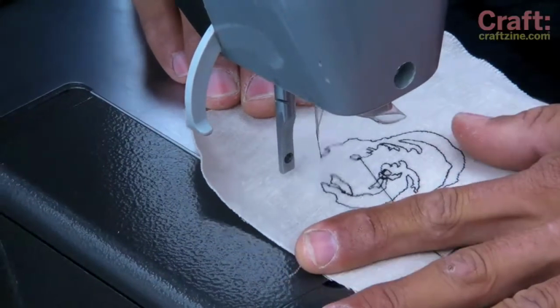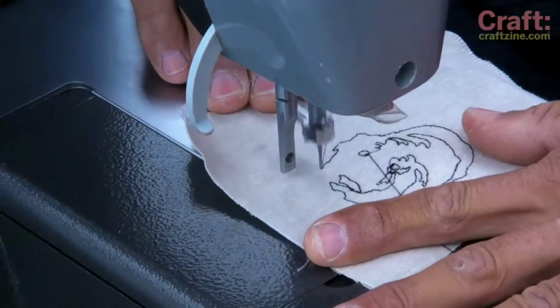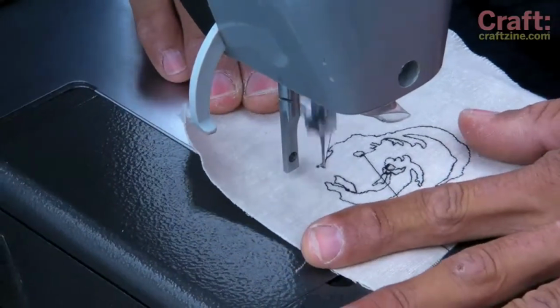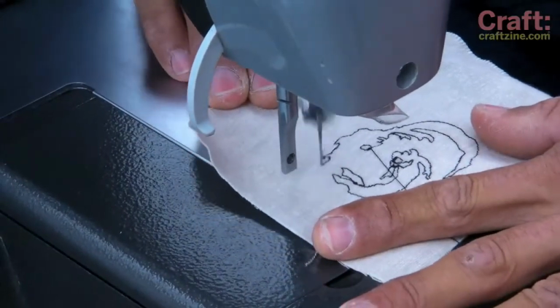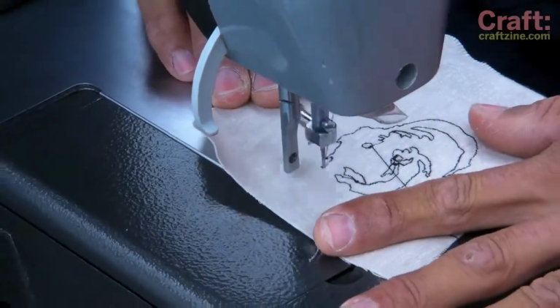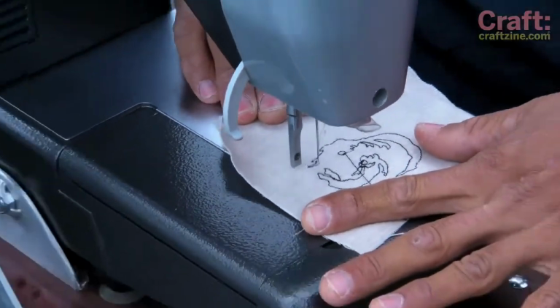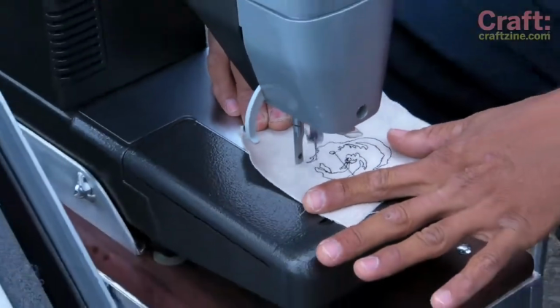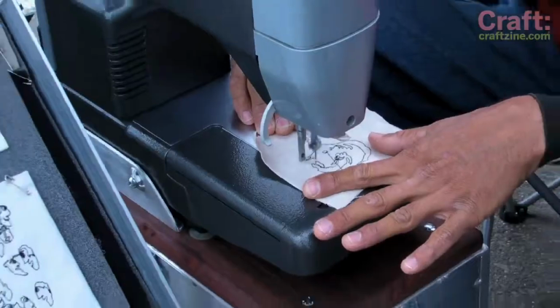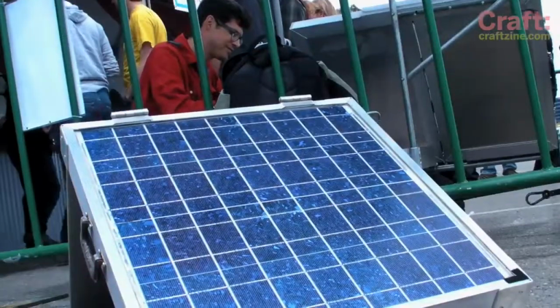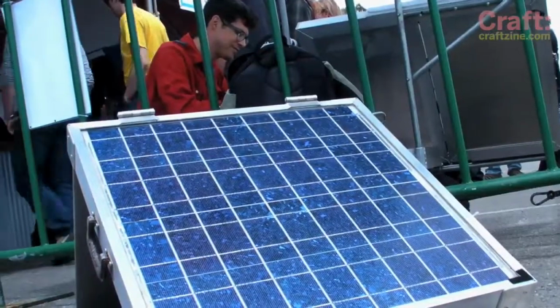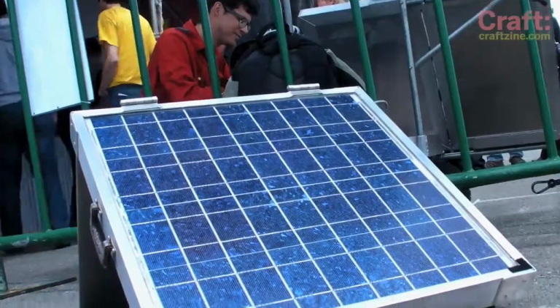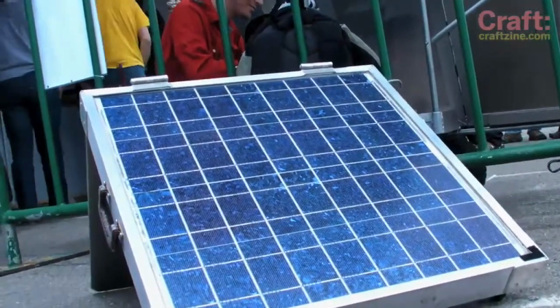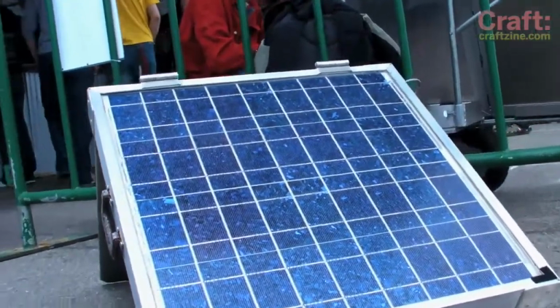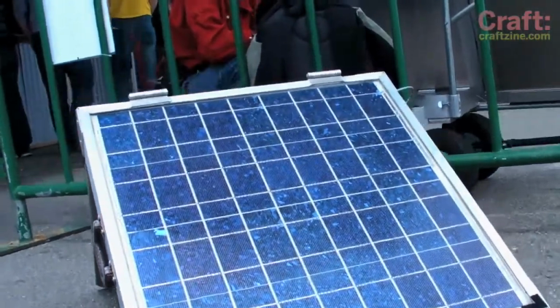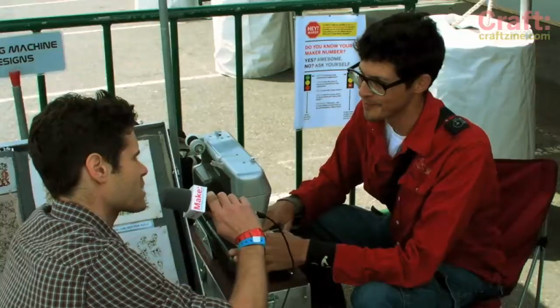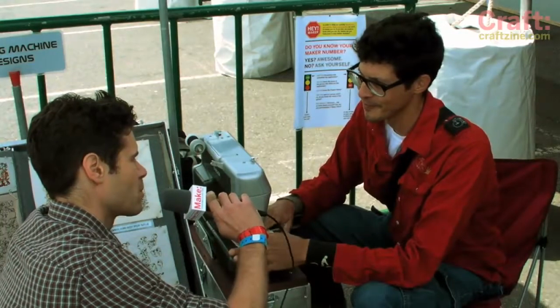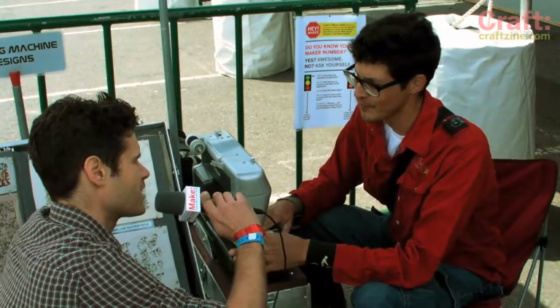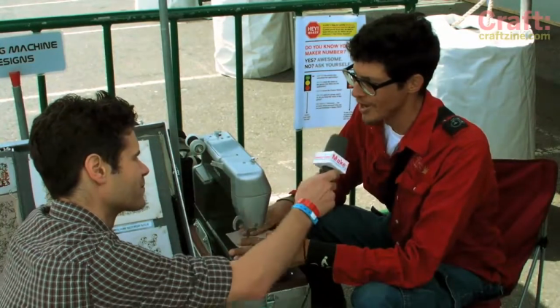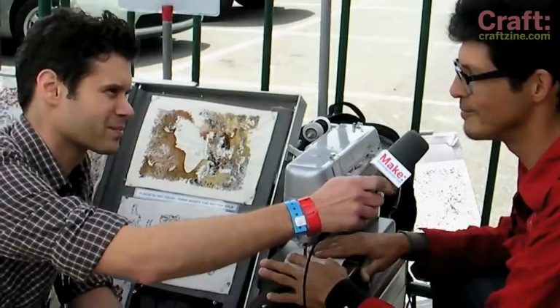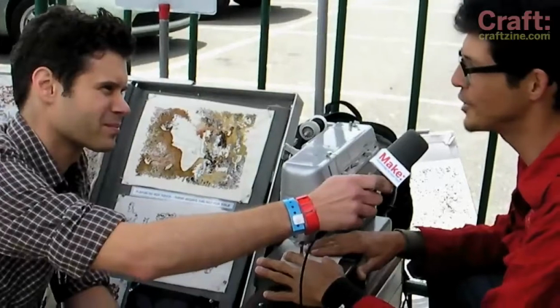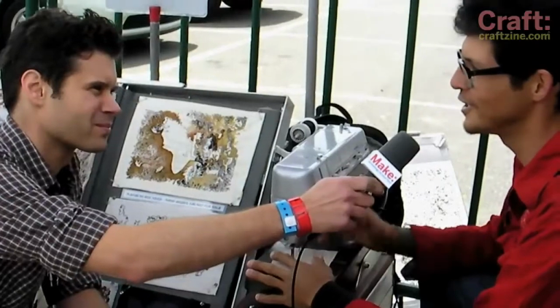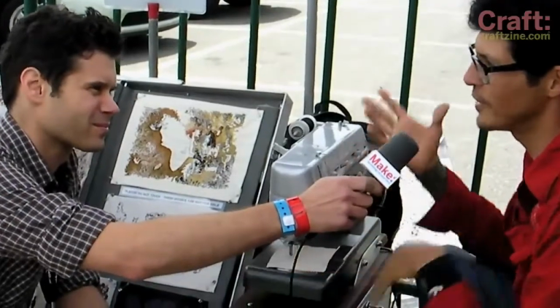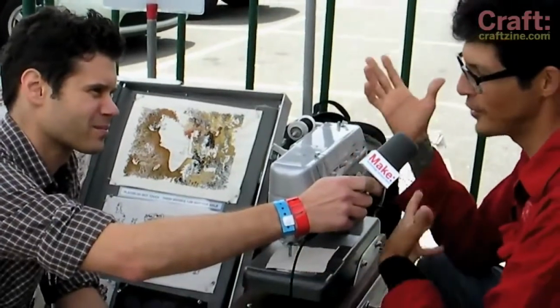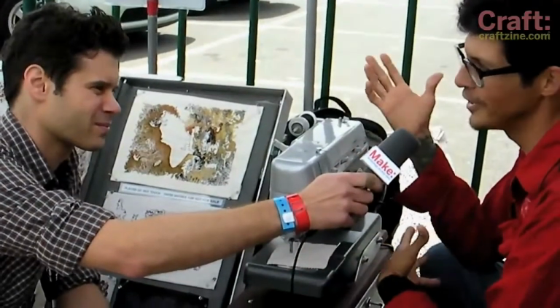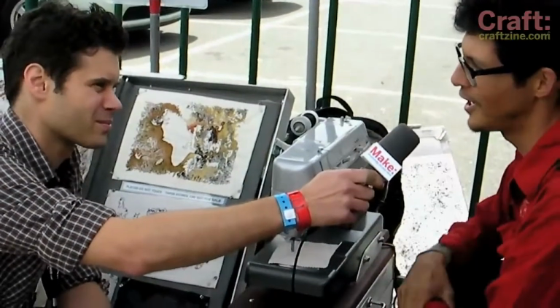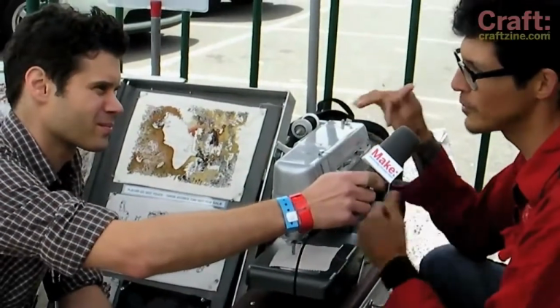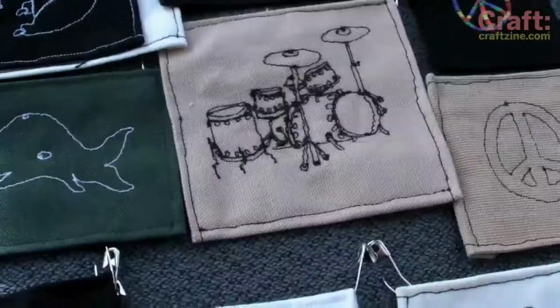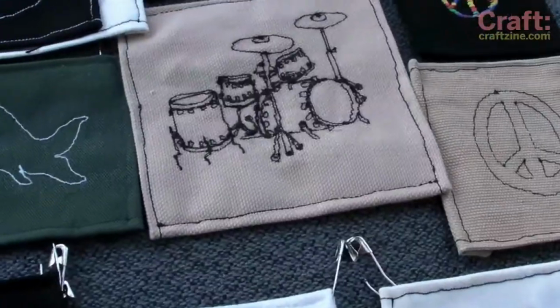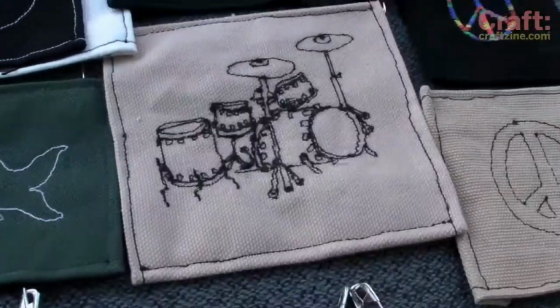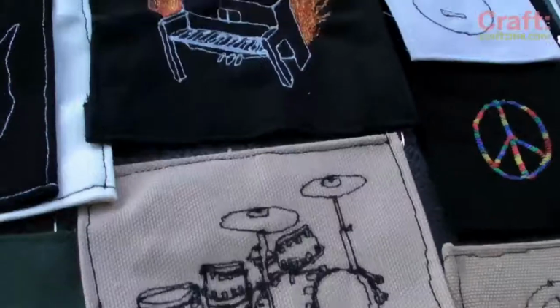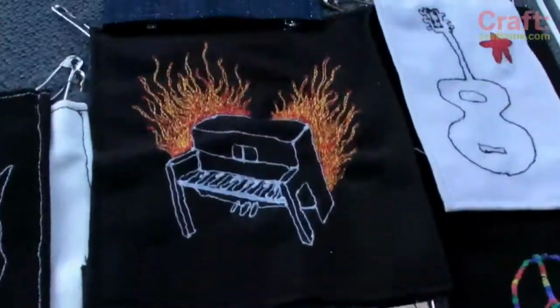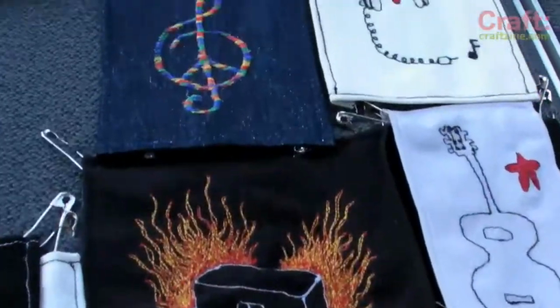I draw with a sewing machine, and I use this solar panel here to power it. Fantastic. Where'd you come up with the idea? Function — I just wanted to be able to sew anywhere. I also use a bicycle electric generator to sew at night or if it's cloudy.